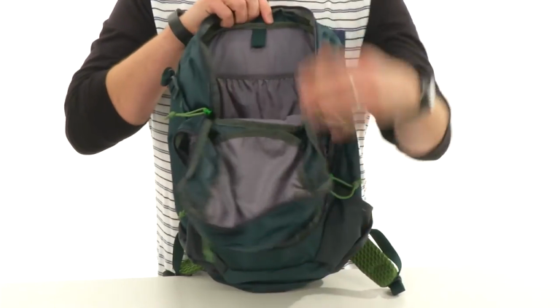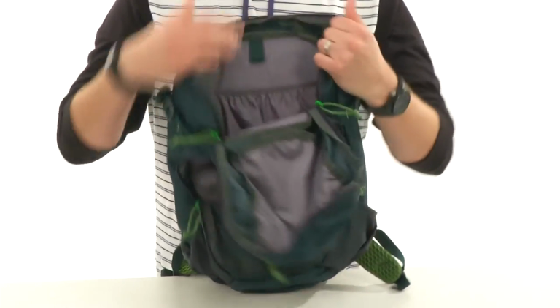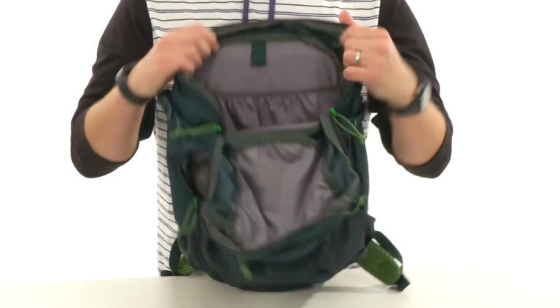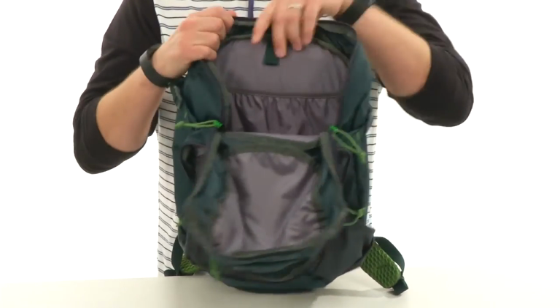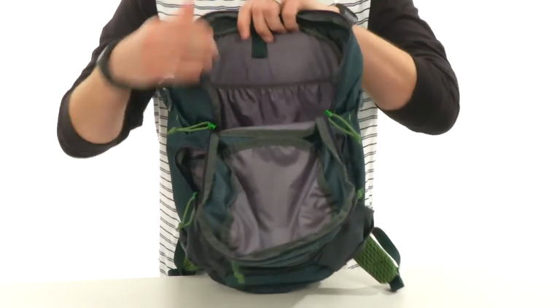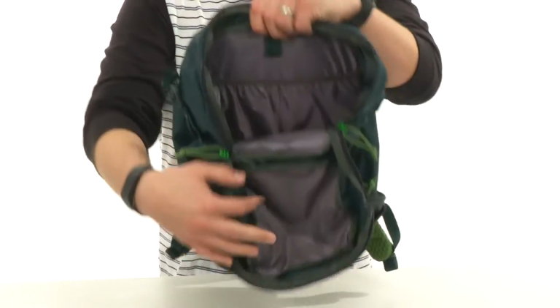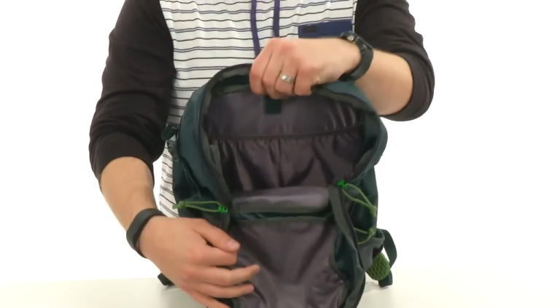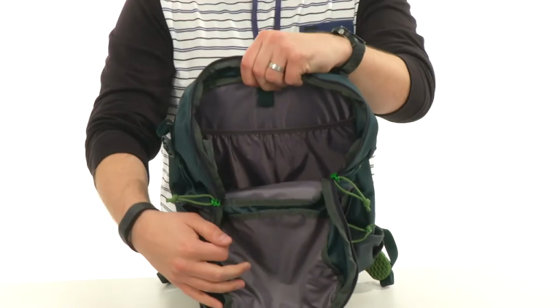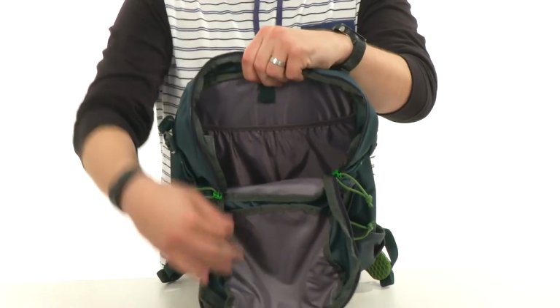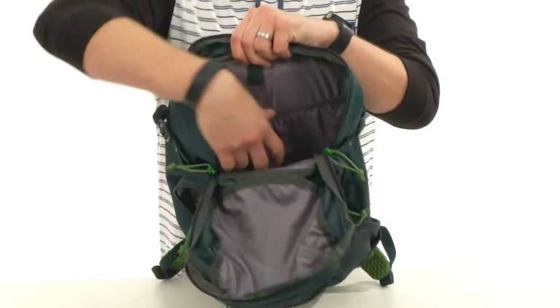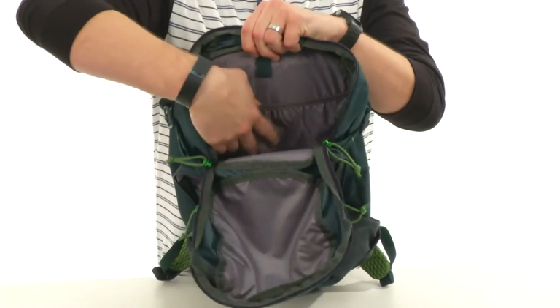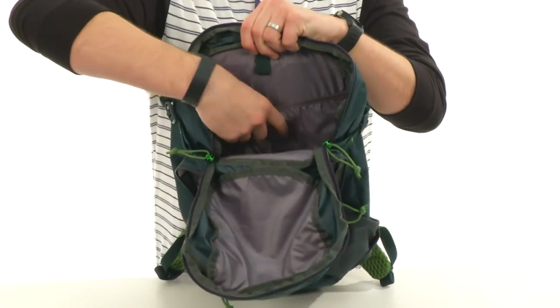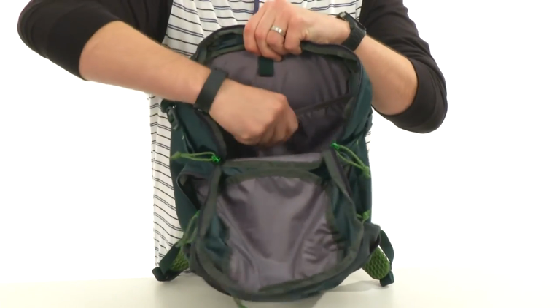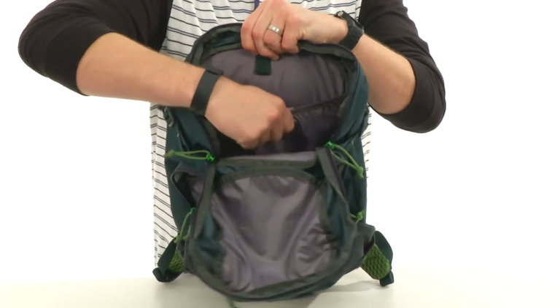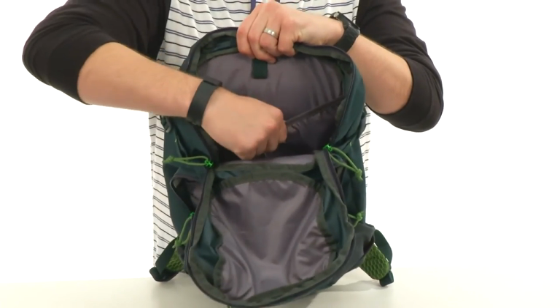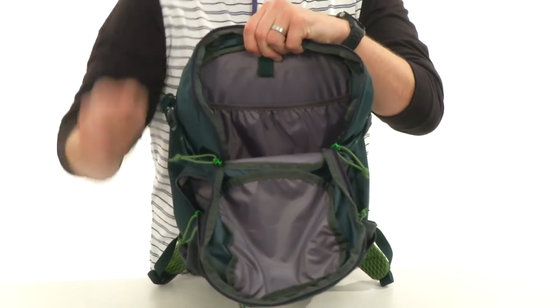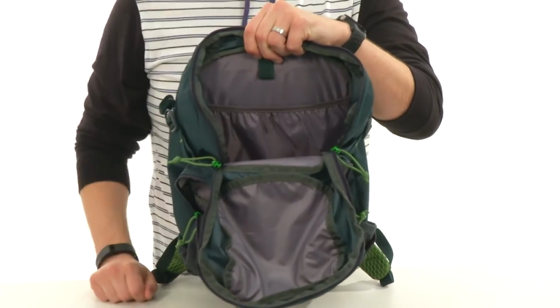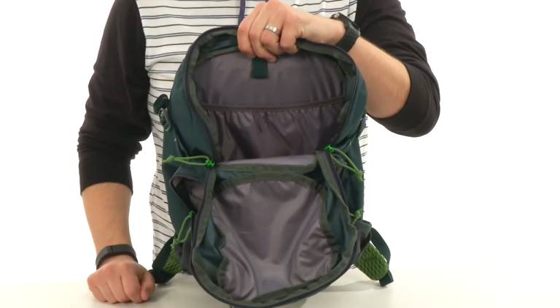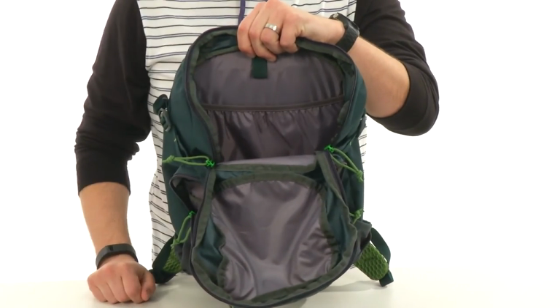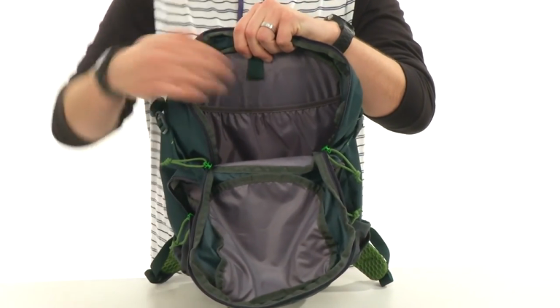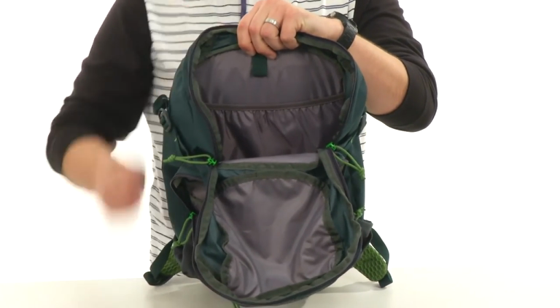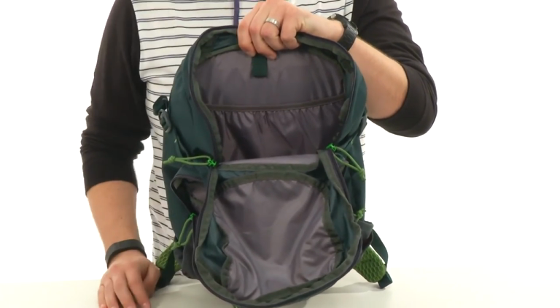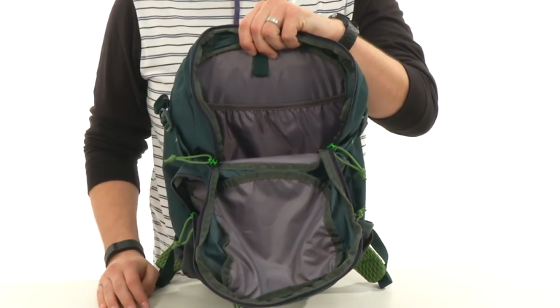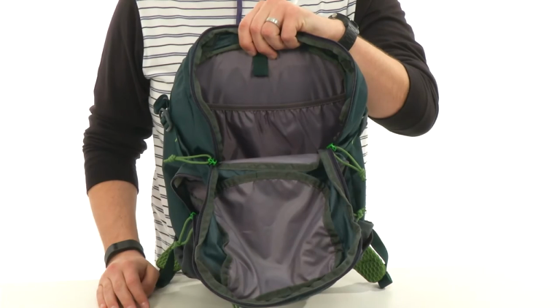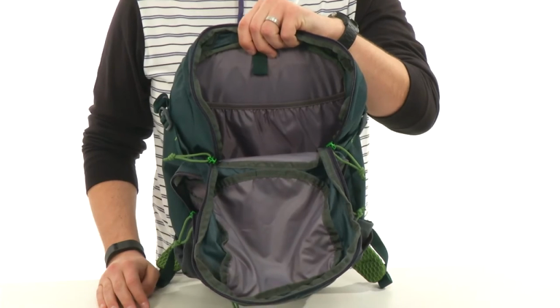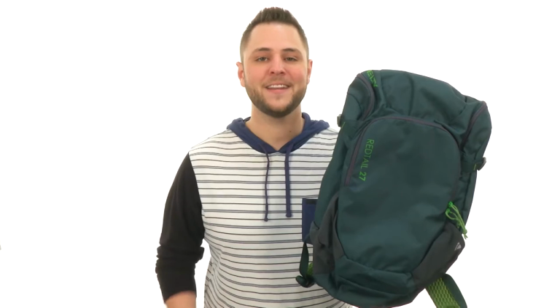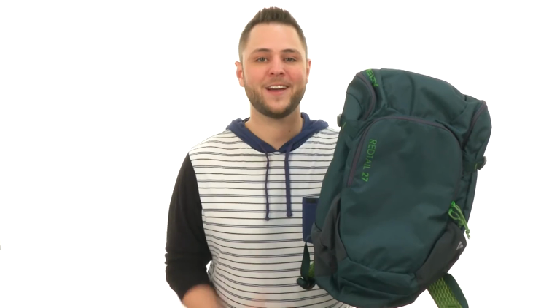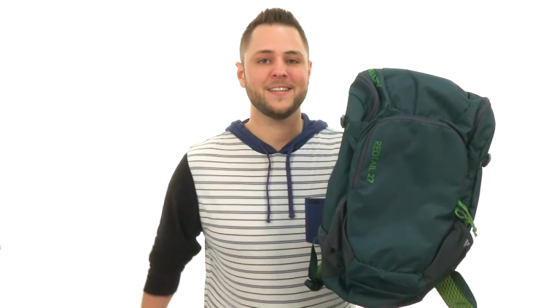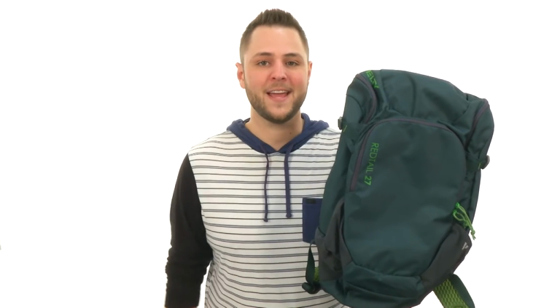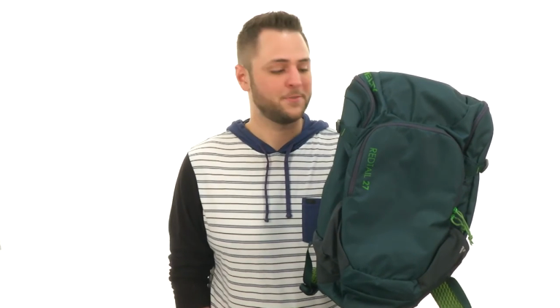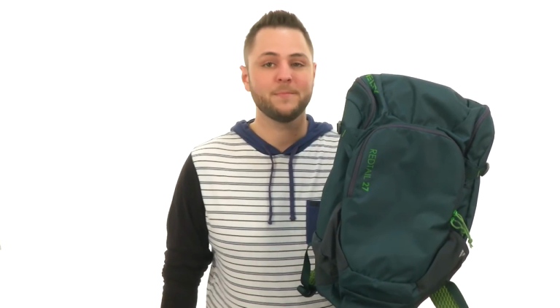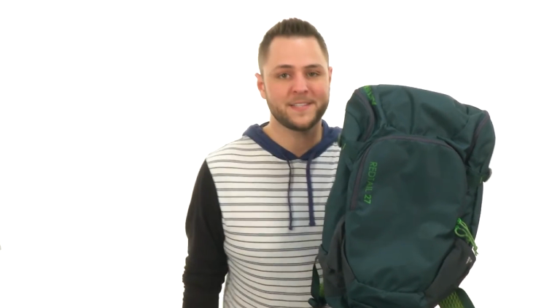The main compartment opens up nice and wide — you've got lots of storage space on the inside. There's an elasticized panel in the back to help hold everything in place. Add it to your cart today — it's from Kelty.